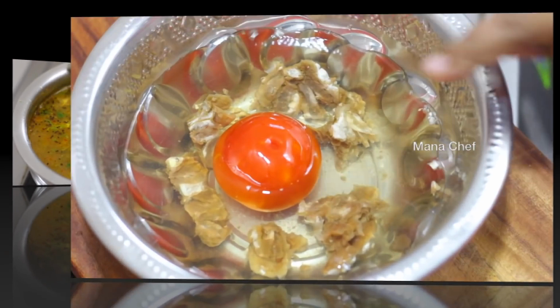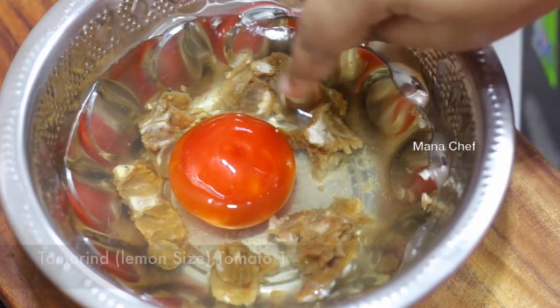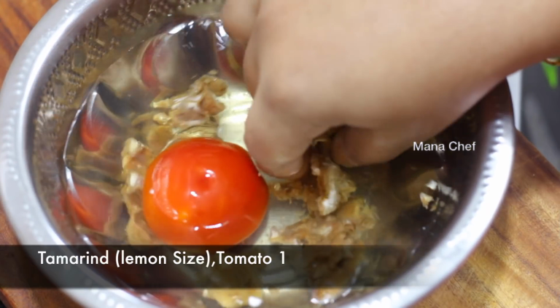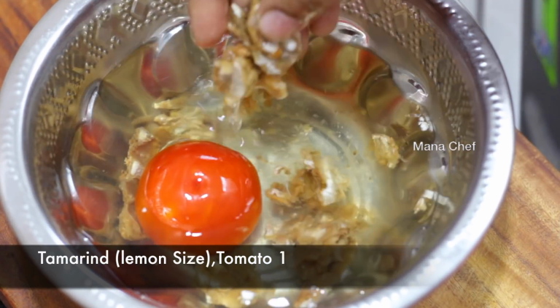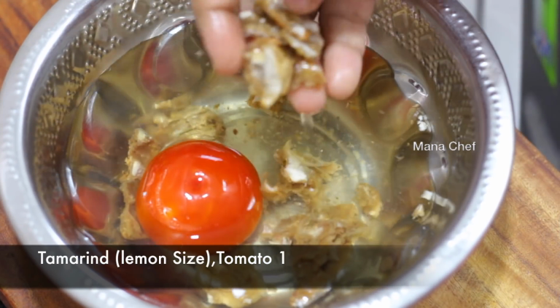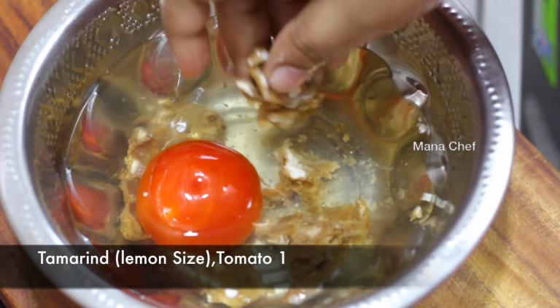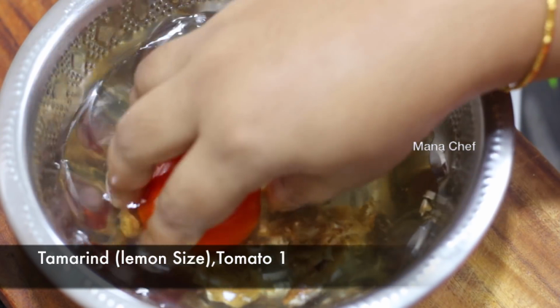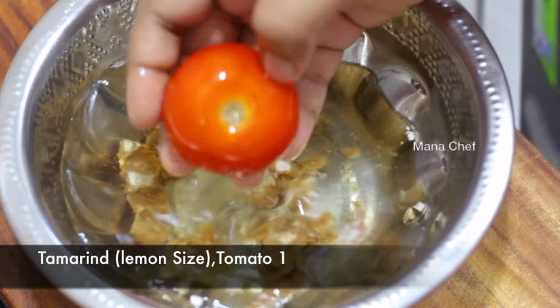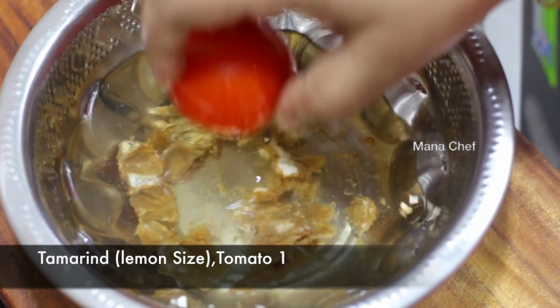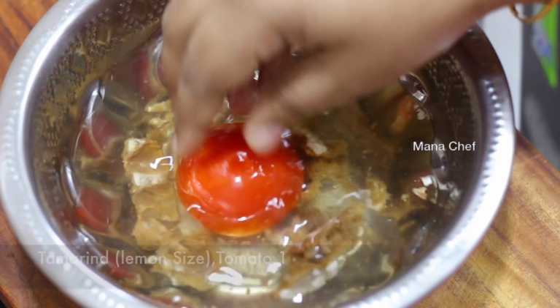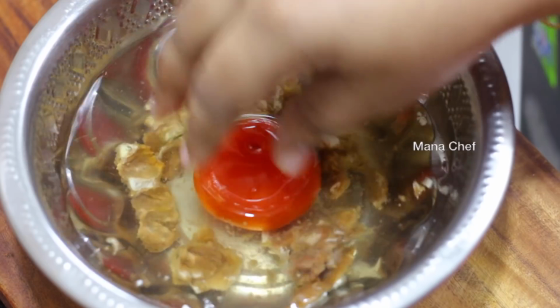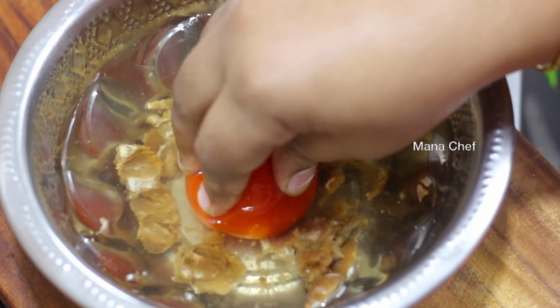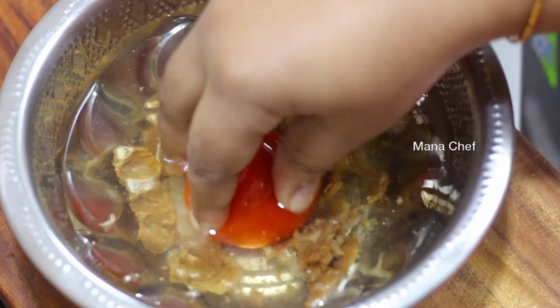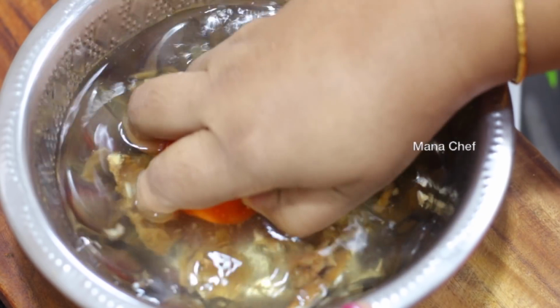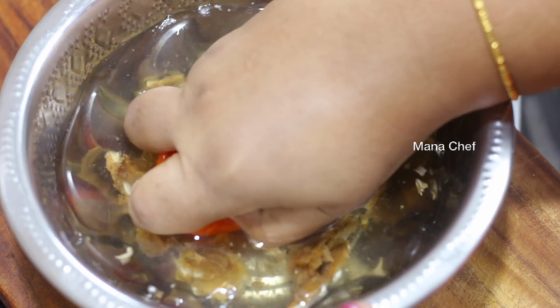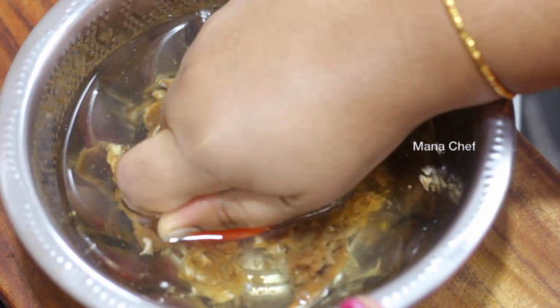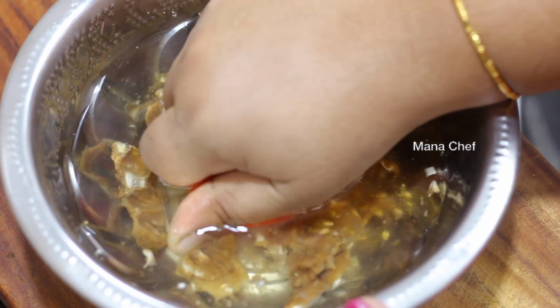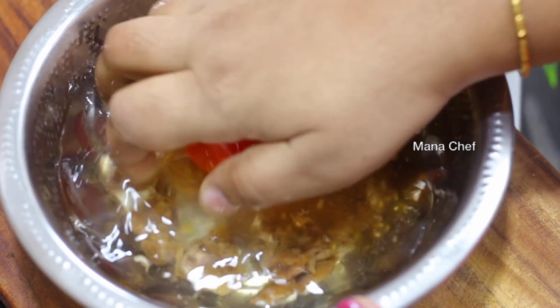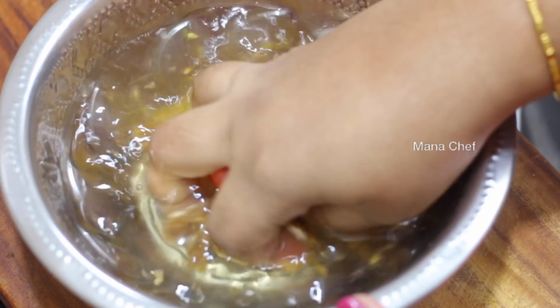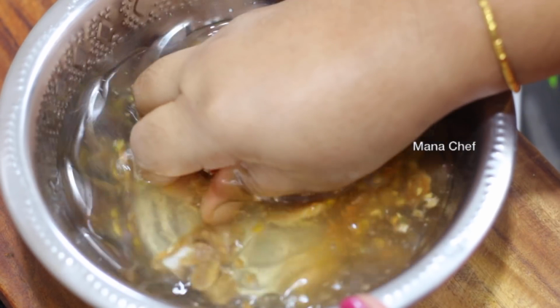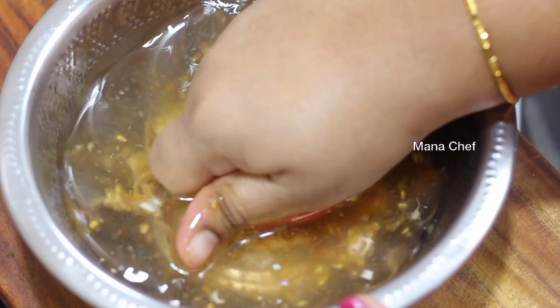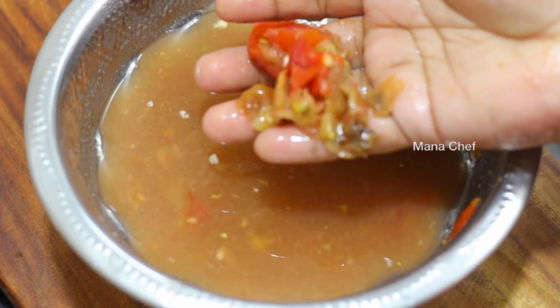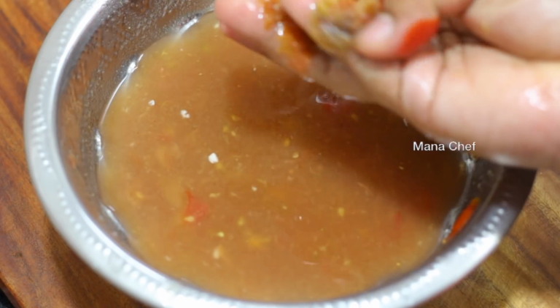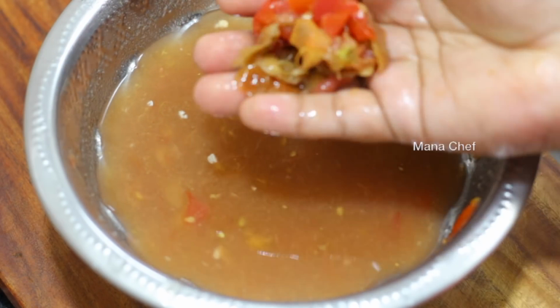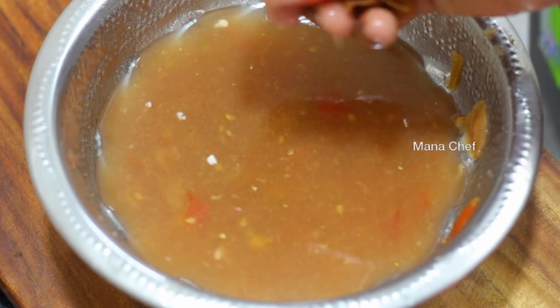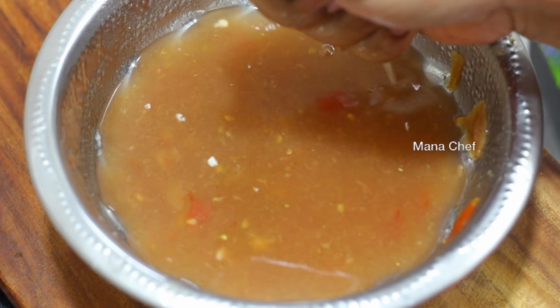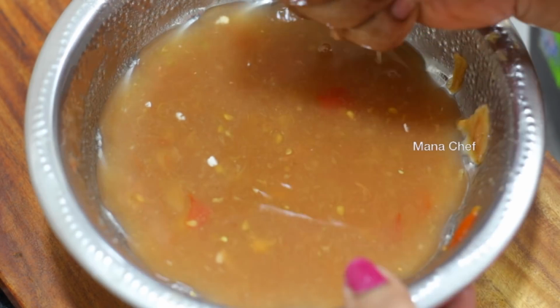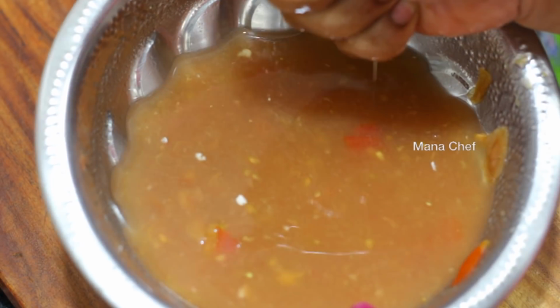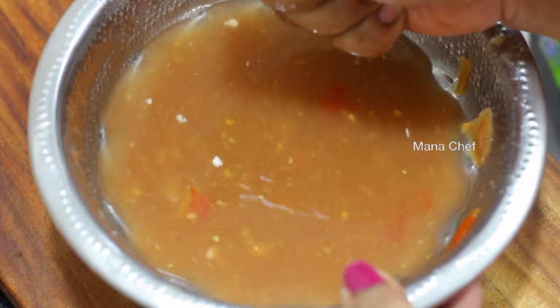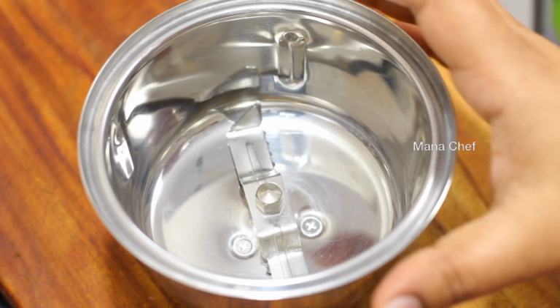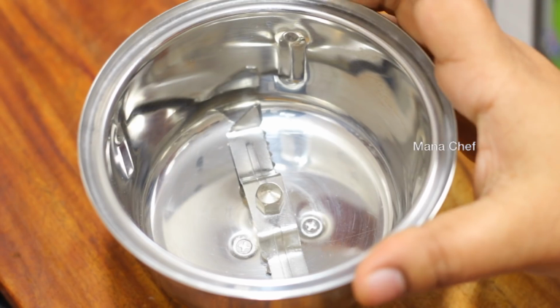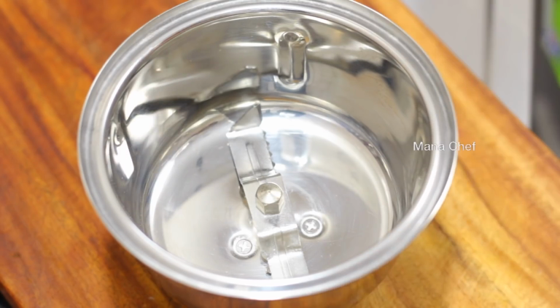First, put 1/2 to 1/3 sides. Add 1 tomato, add ingredients to the pan for about 10 minutes with water. Add 1 mix jar.